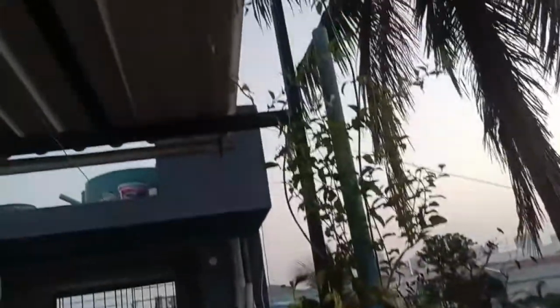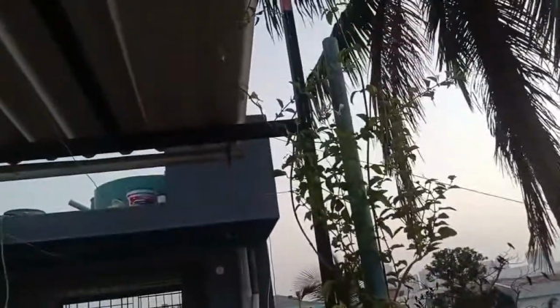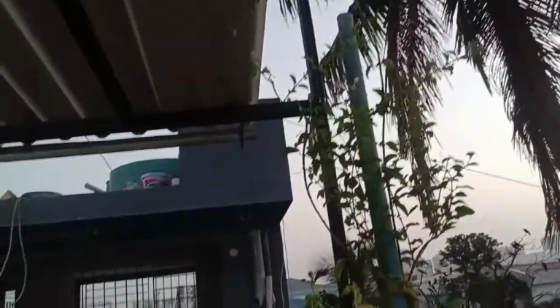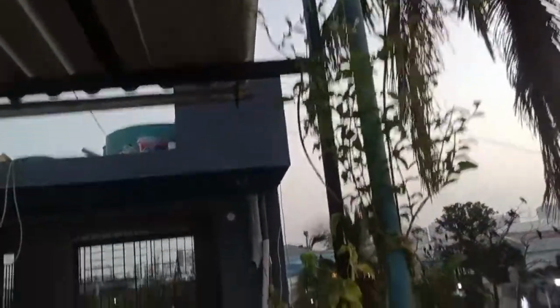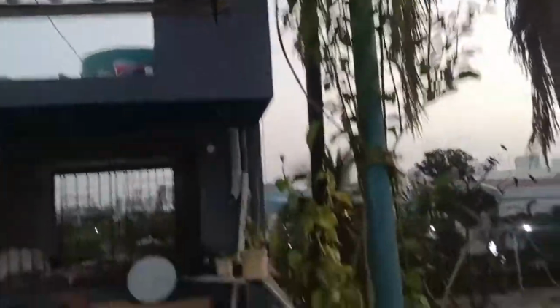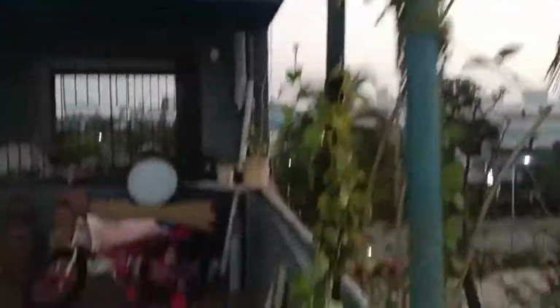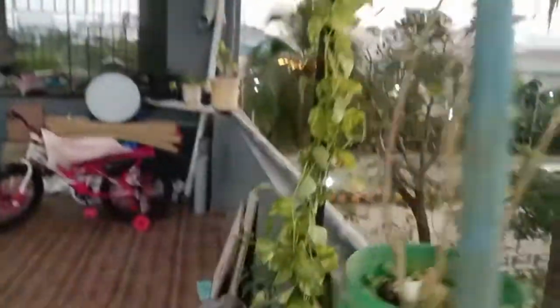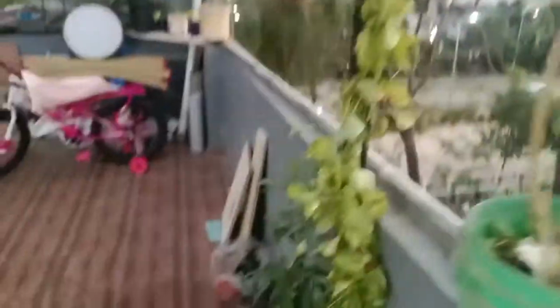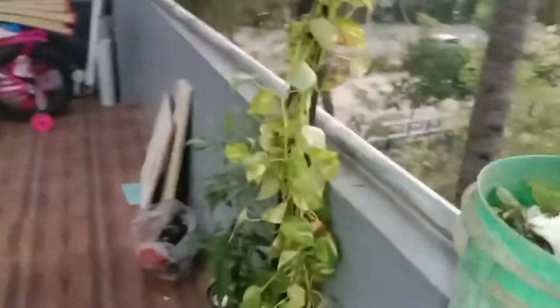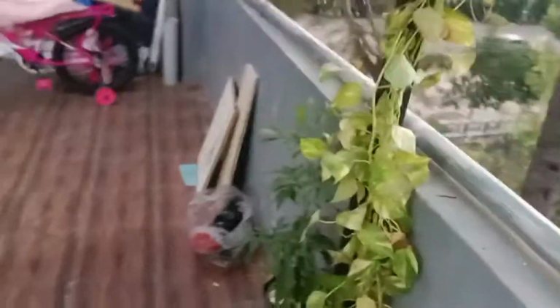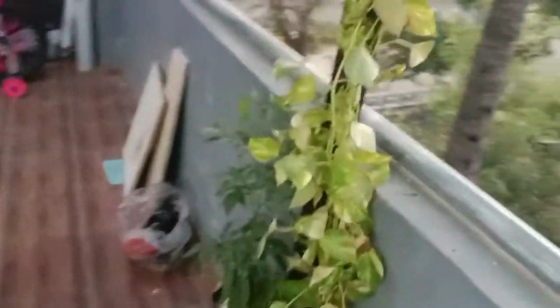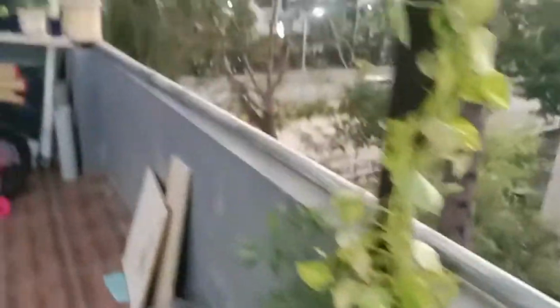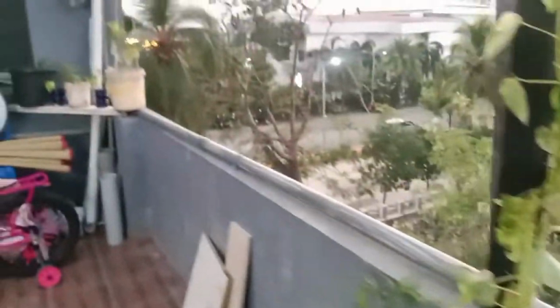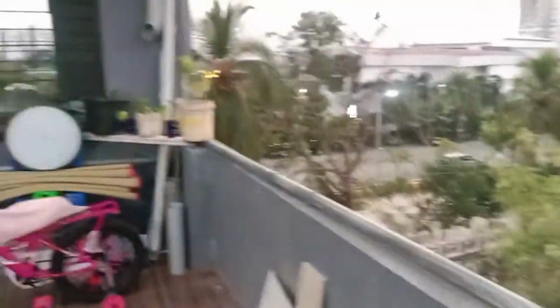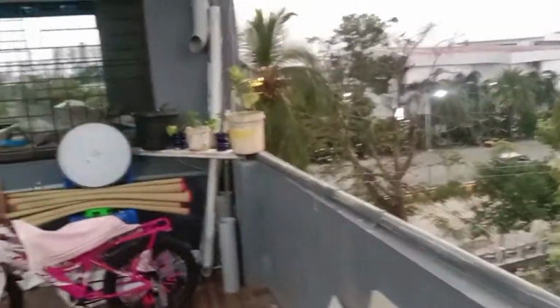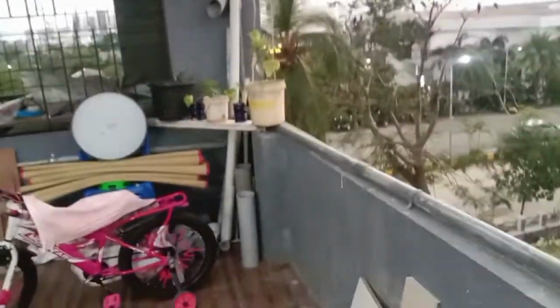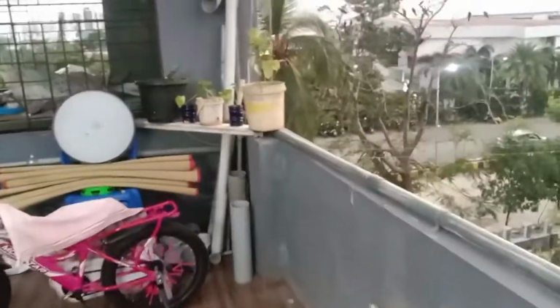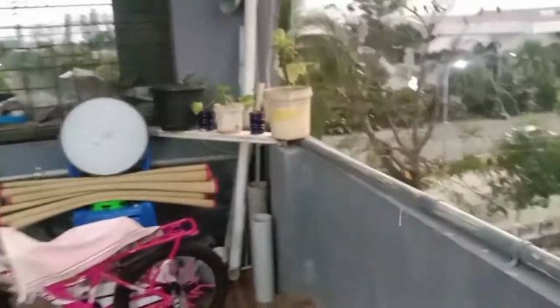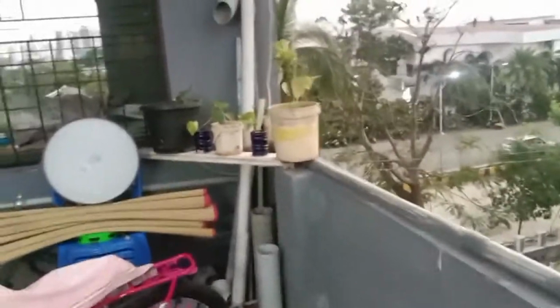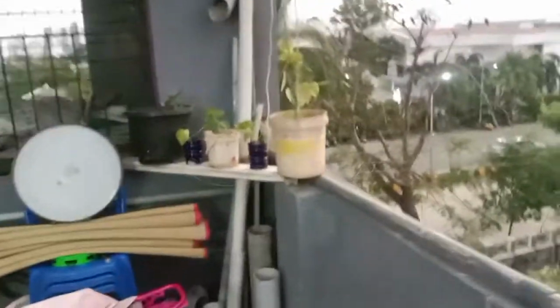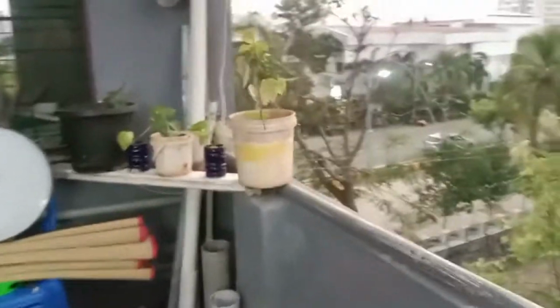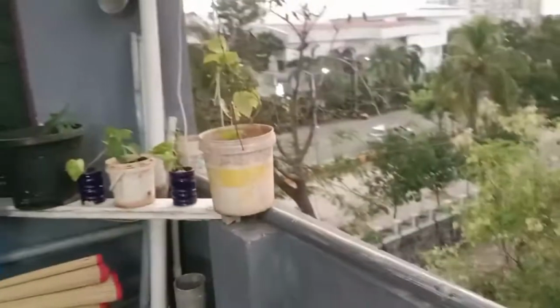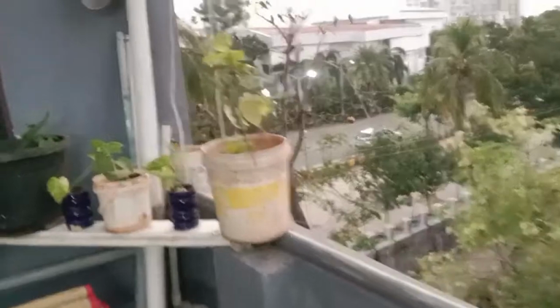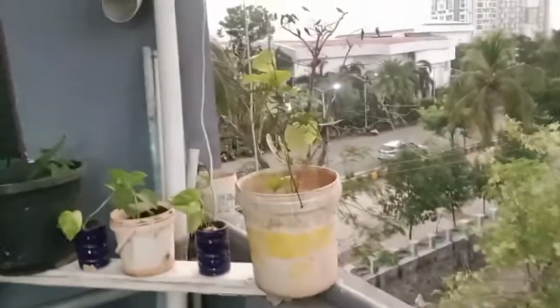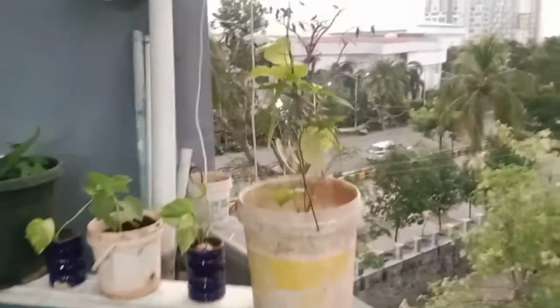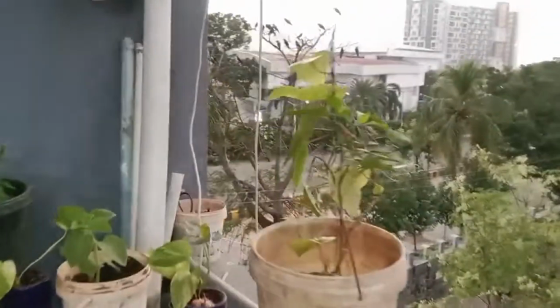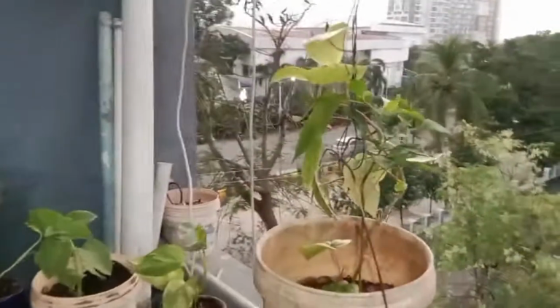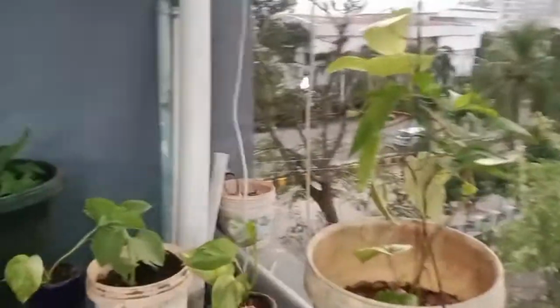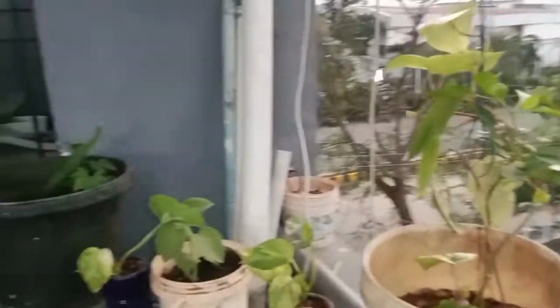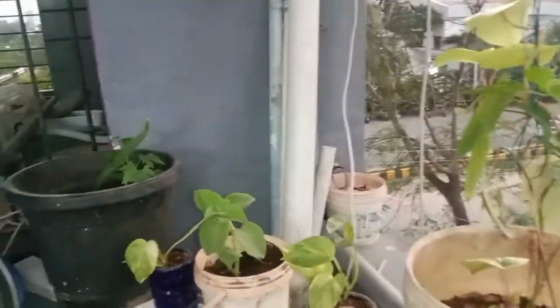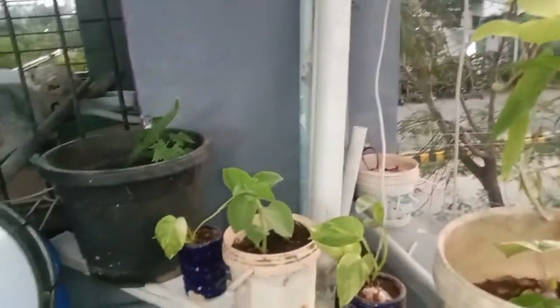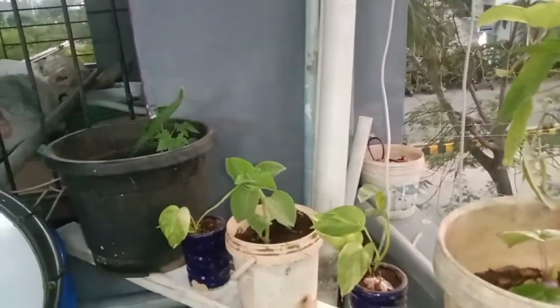So you can eat all of these vegetables. If you want to eat all of these vegetables, you can eat the fruit.